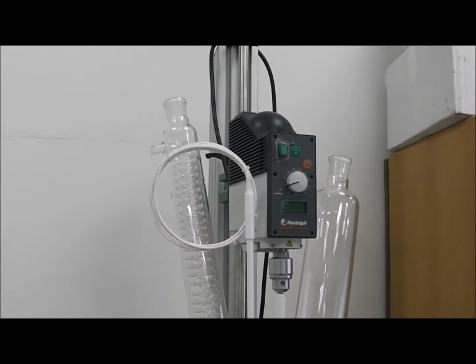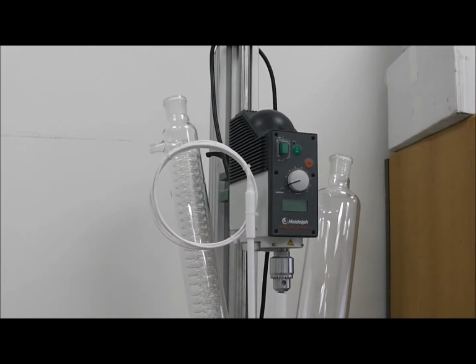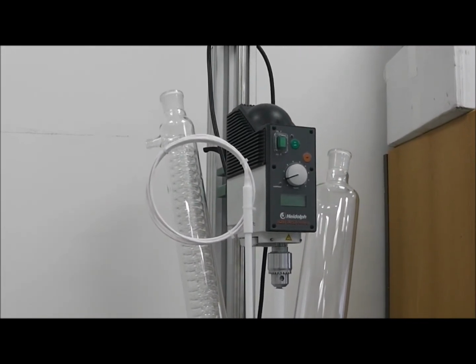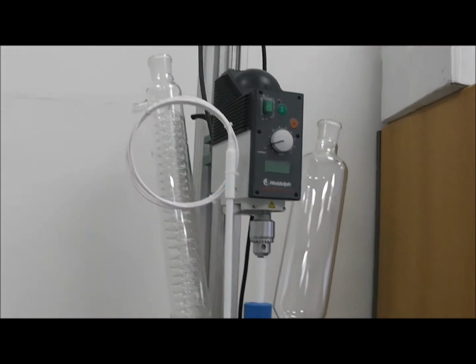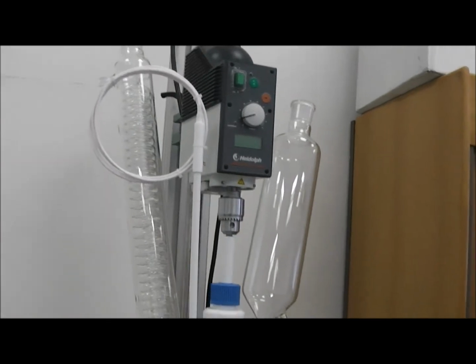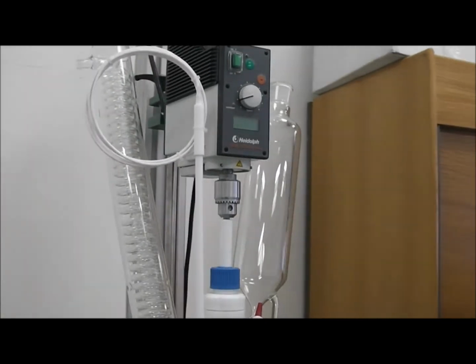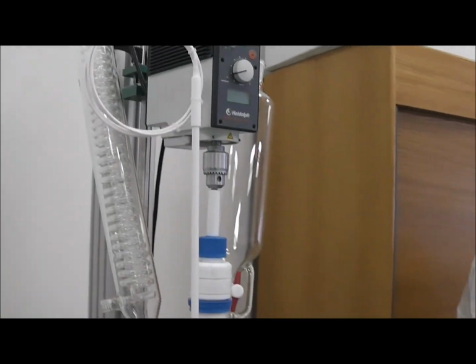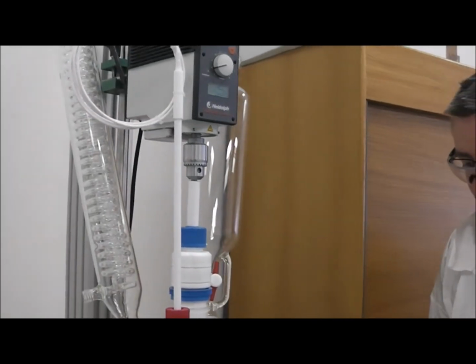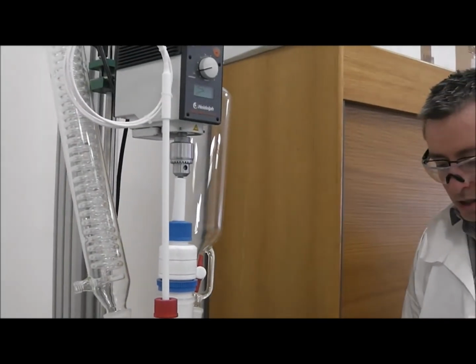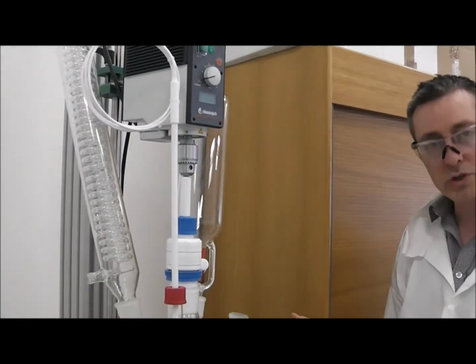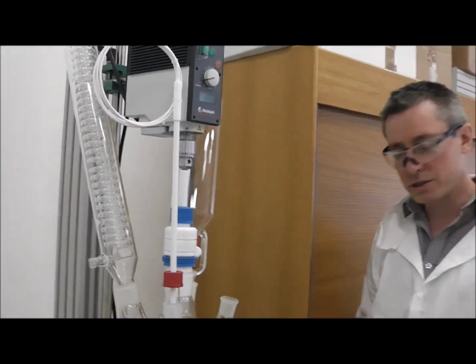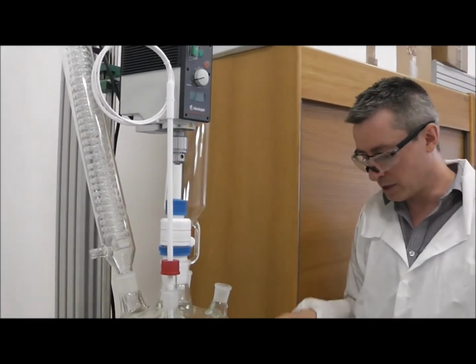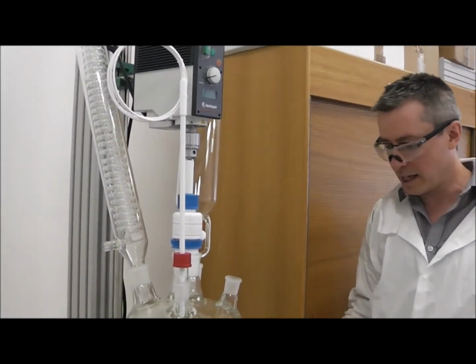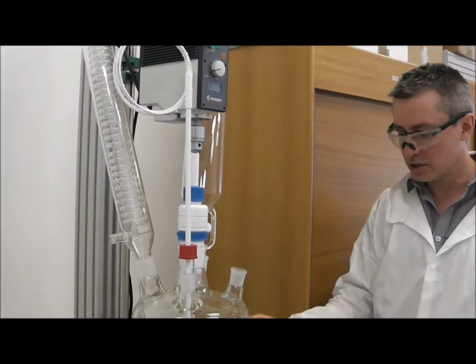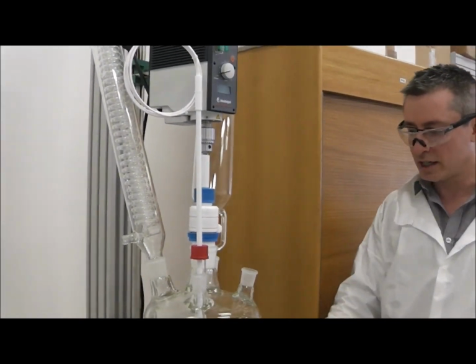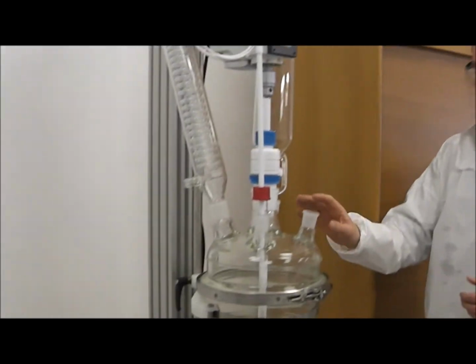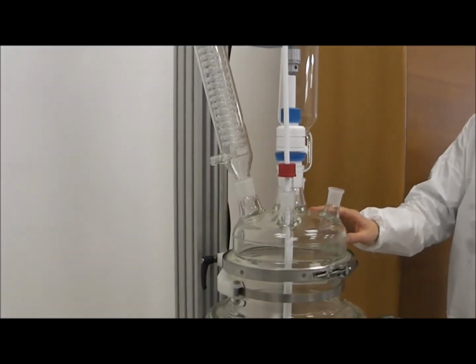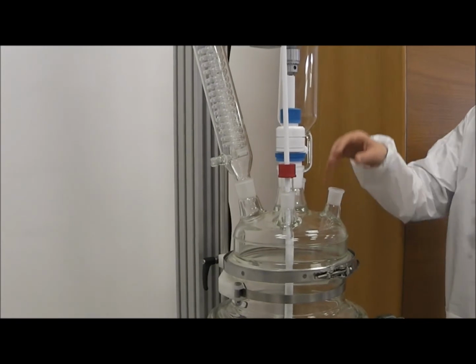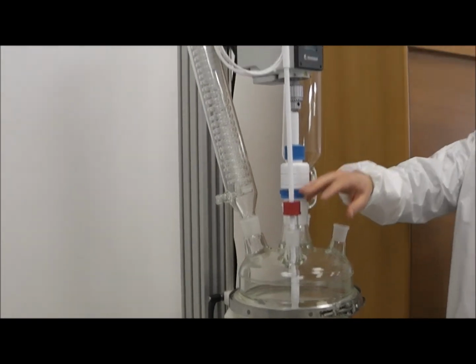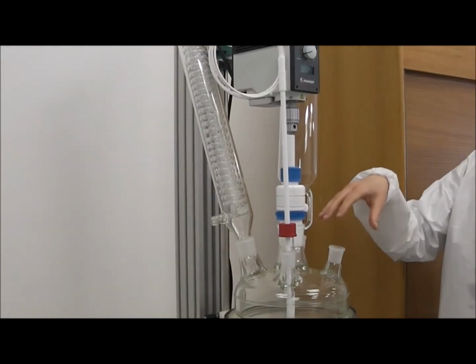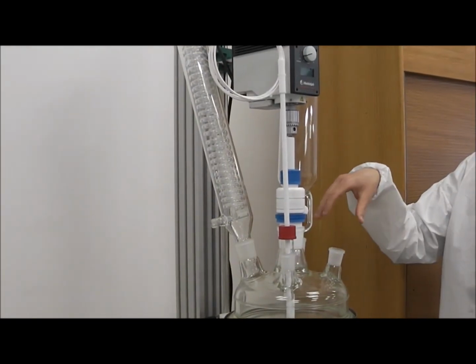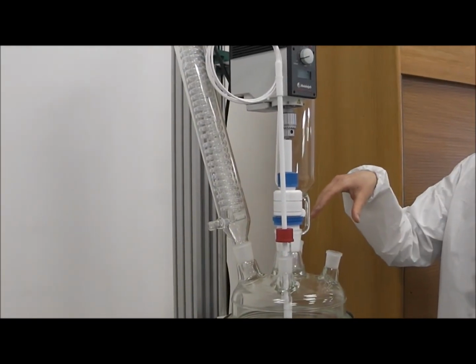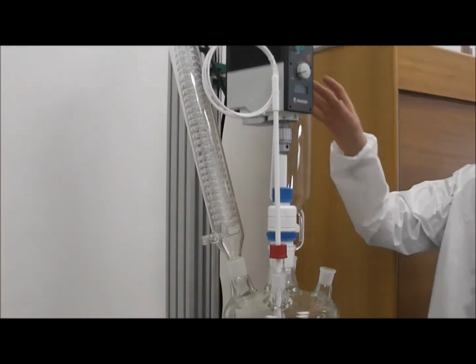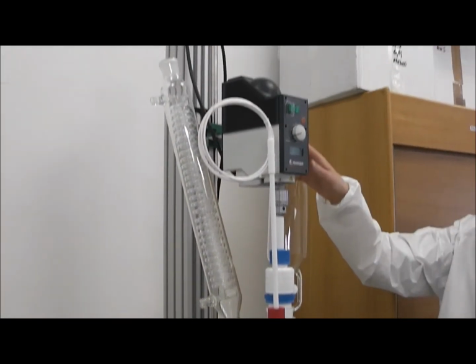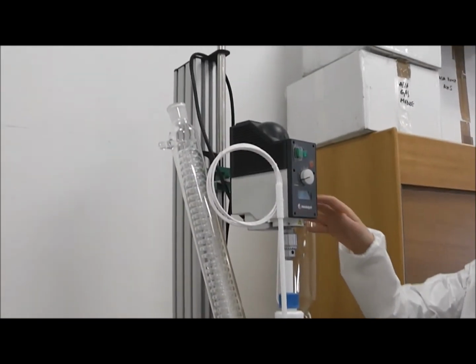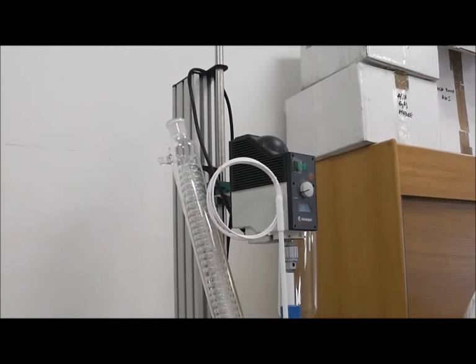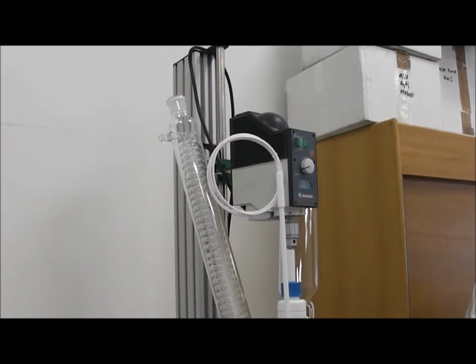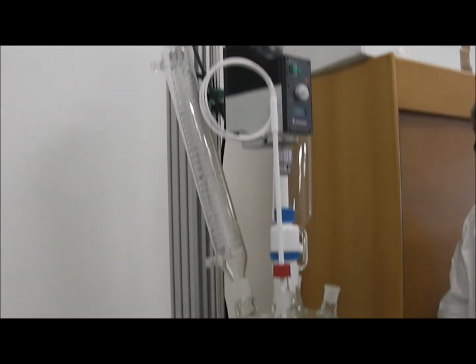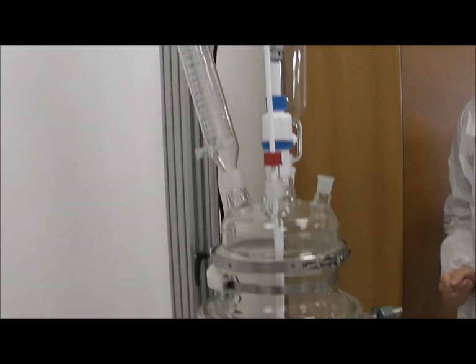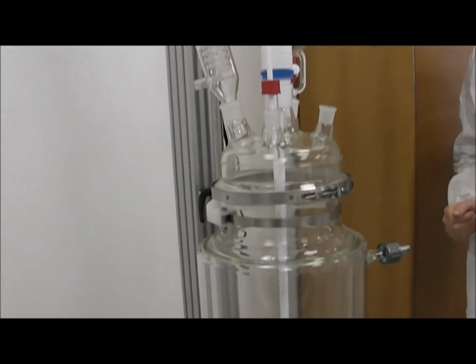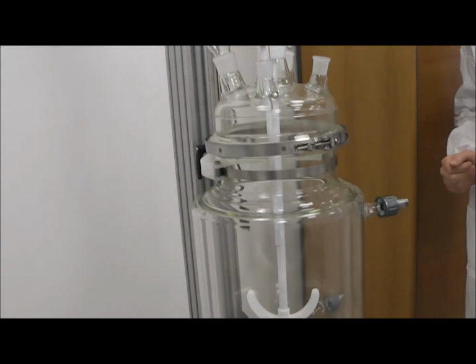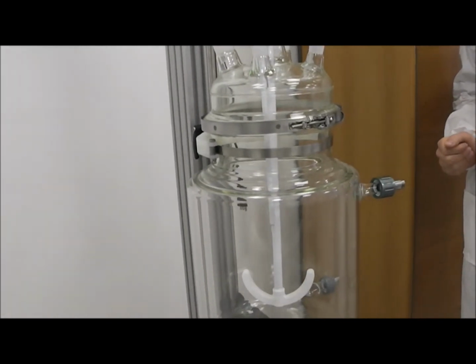Typically we can go up to about 70 litres. So what do you get with the system? You get the stand, the jacket, the lid, the kind of ports that you want, overhead stirrer, and then obviously the ability to connect to a circulator as well.